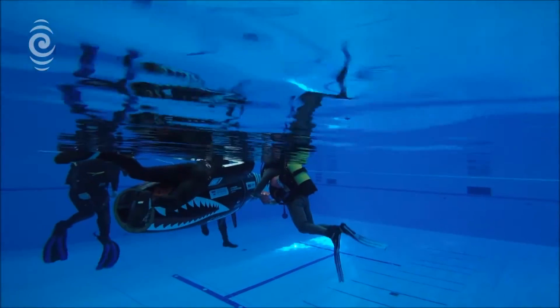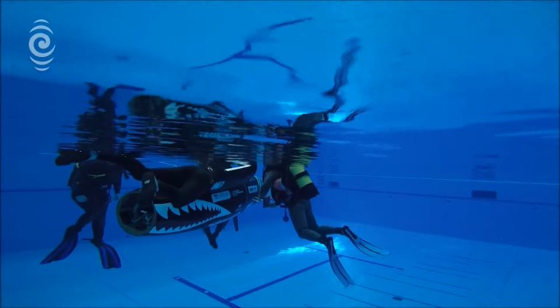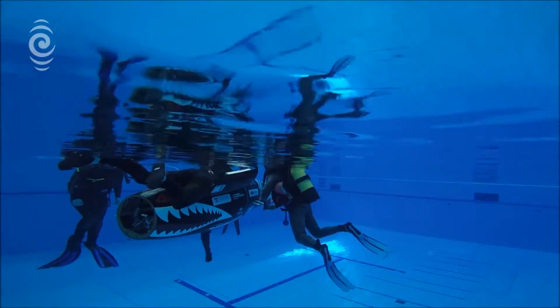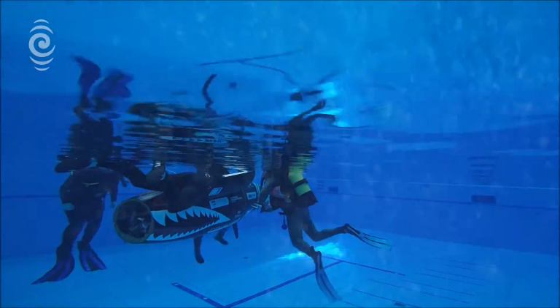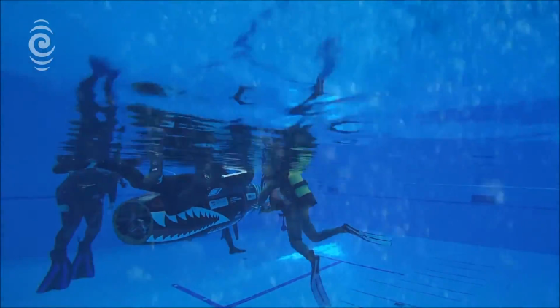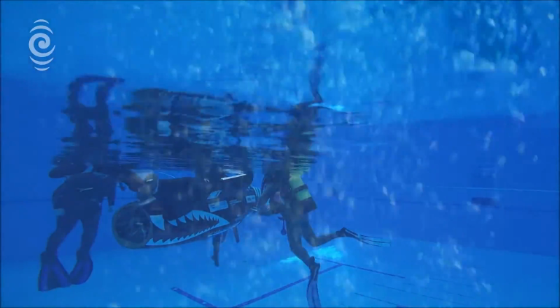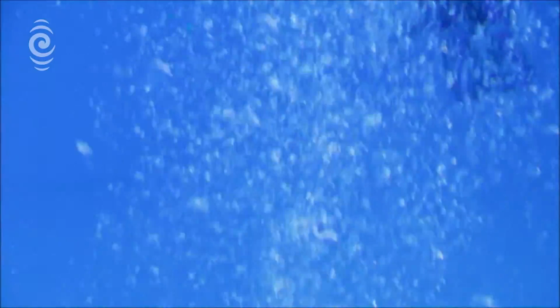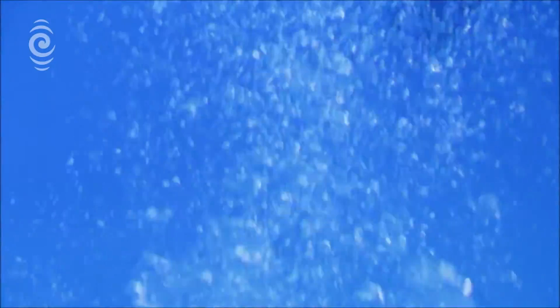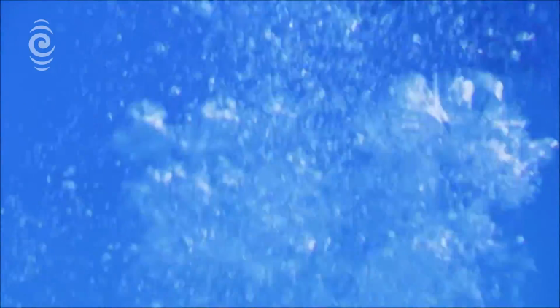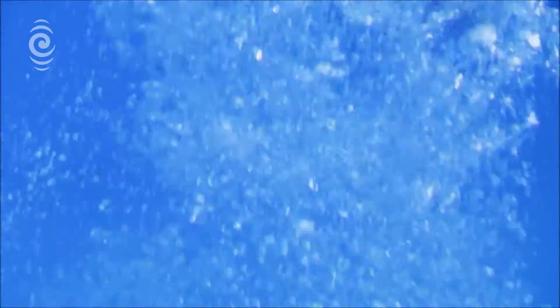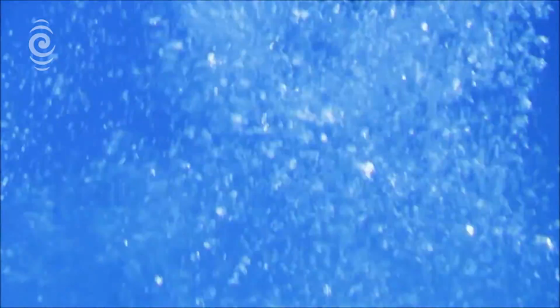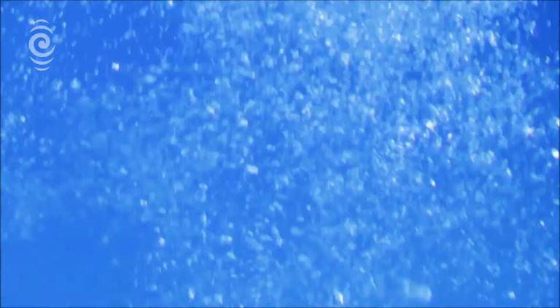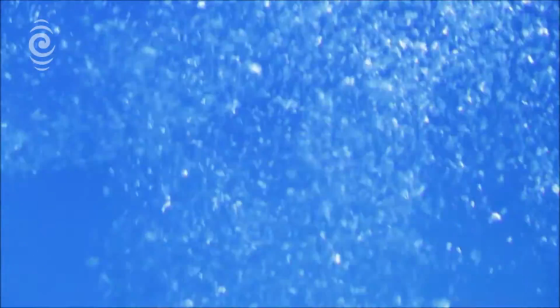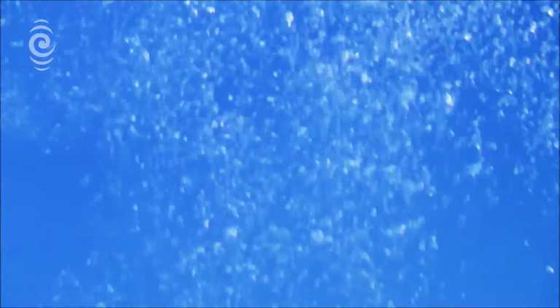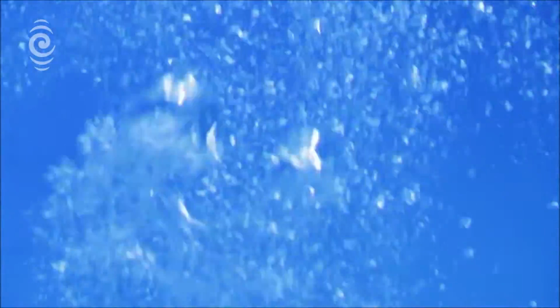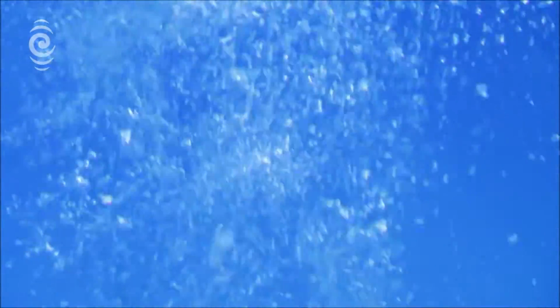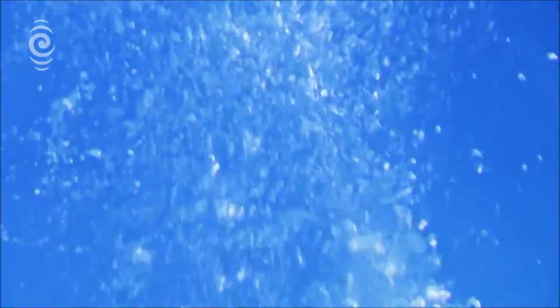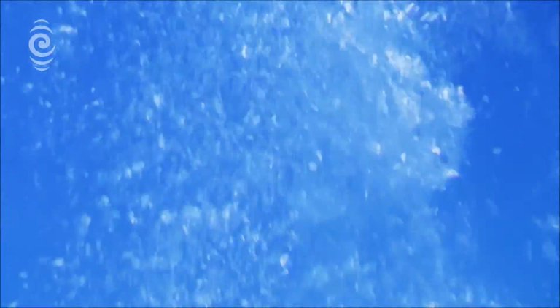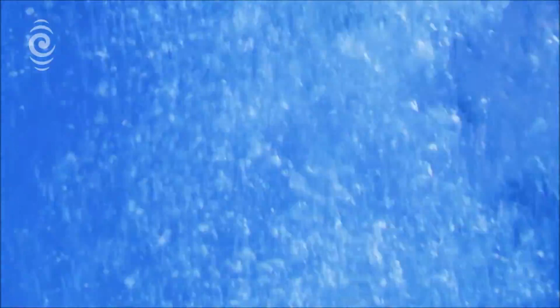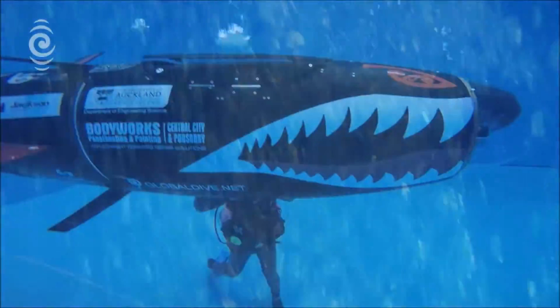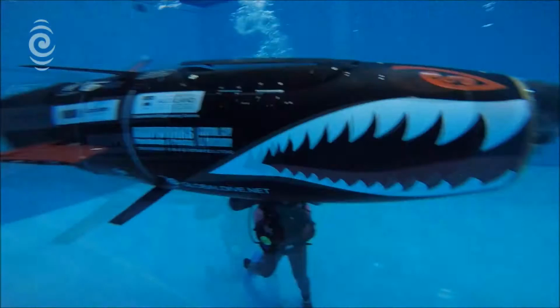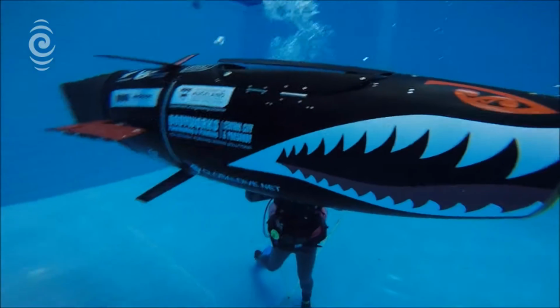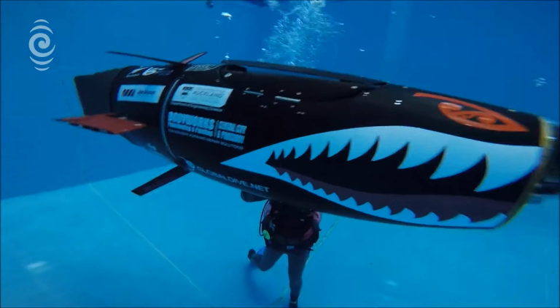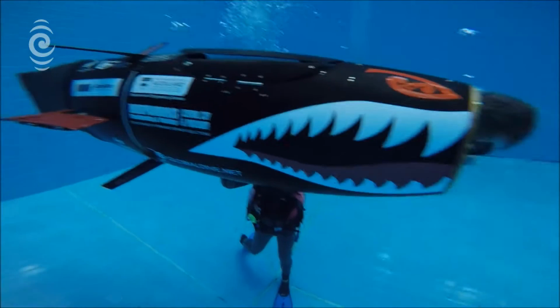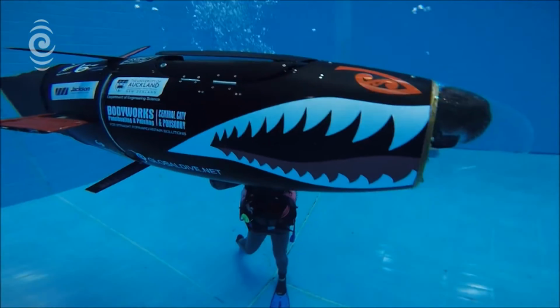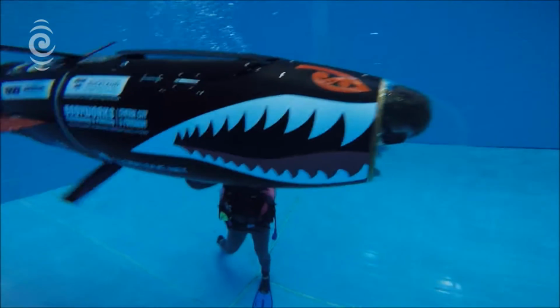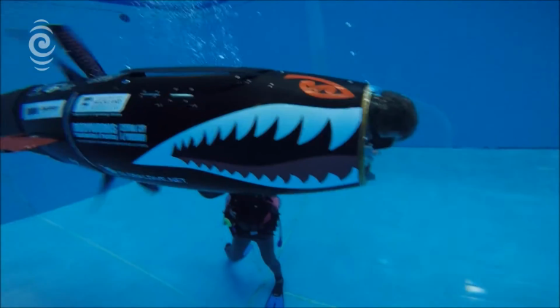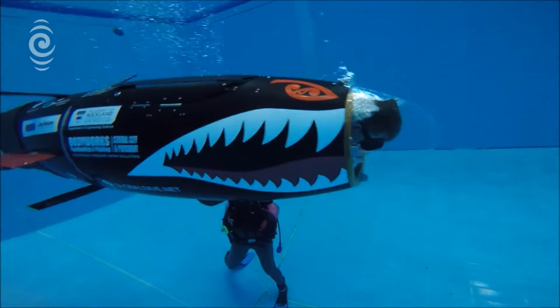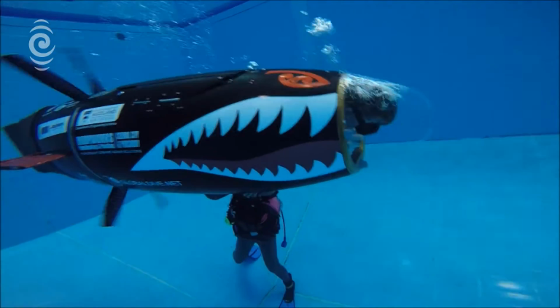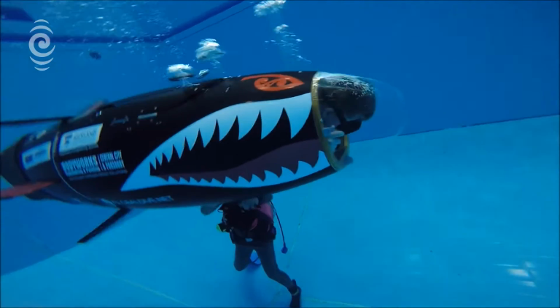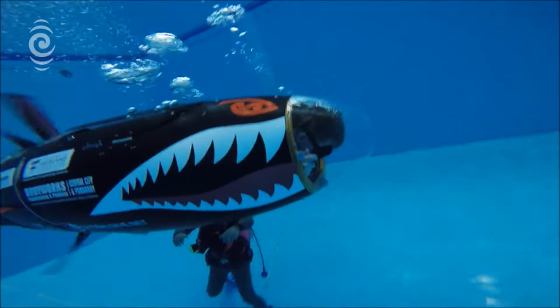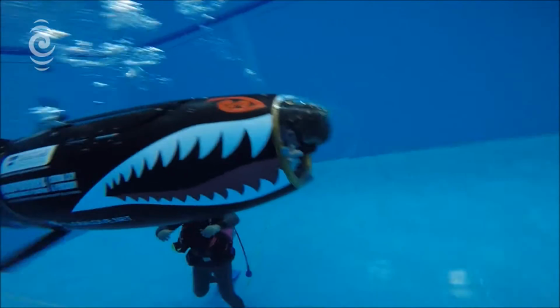And what makes you go? It's a pedalled submarine, so it's human powered. It's like an underwater bicycle. So you're pedalling. Pedal as hard as you can.